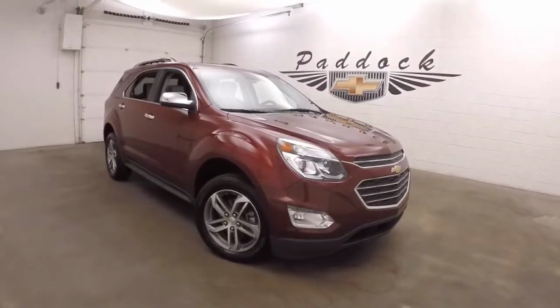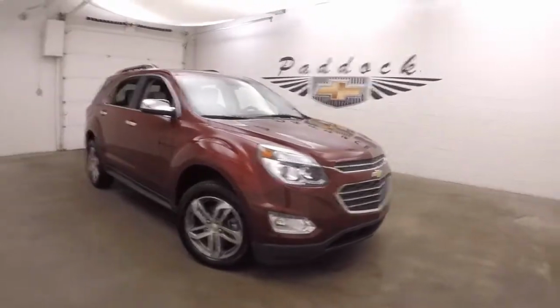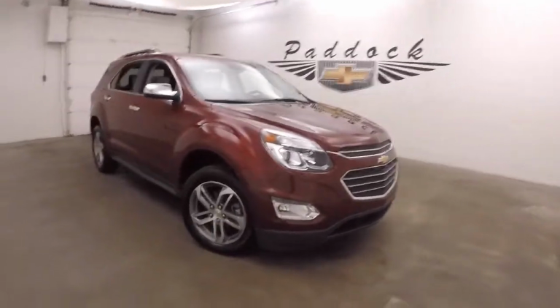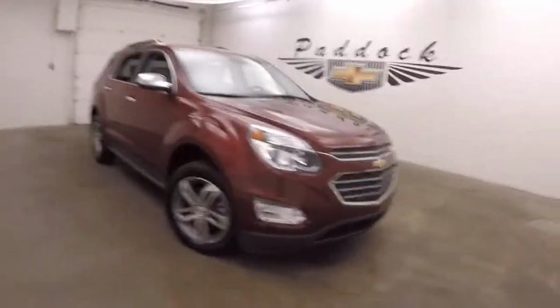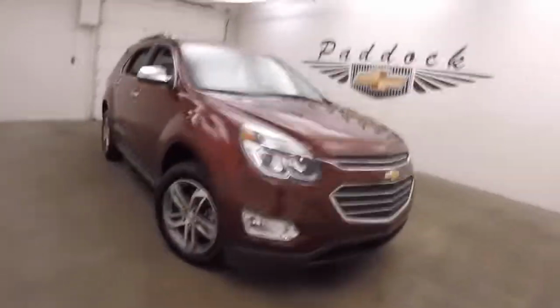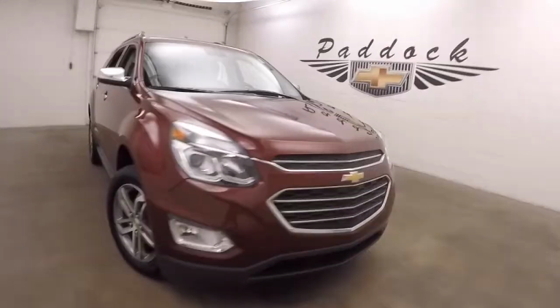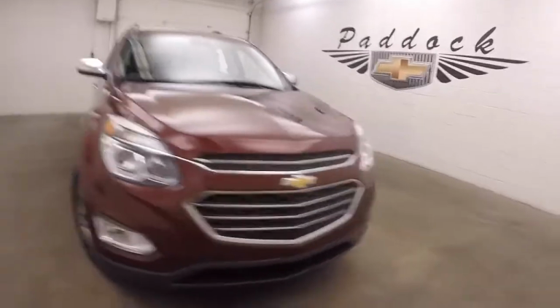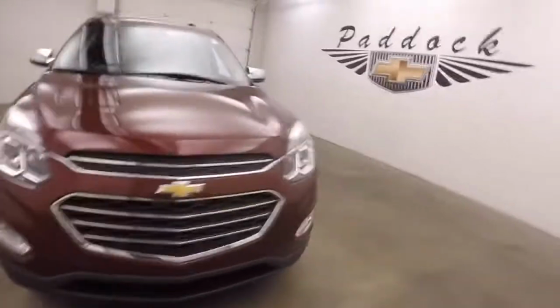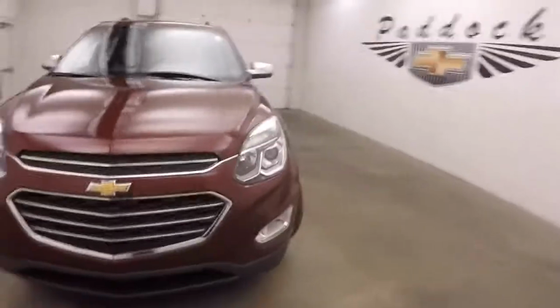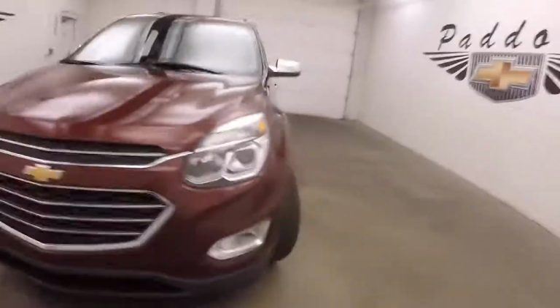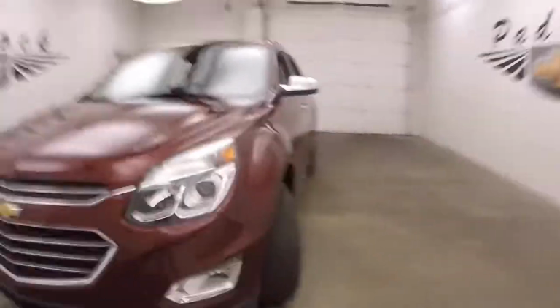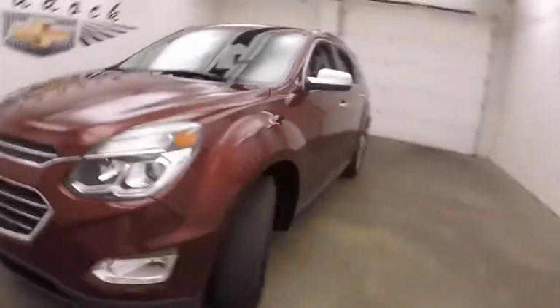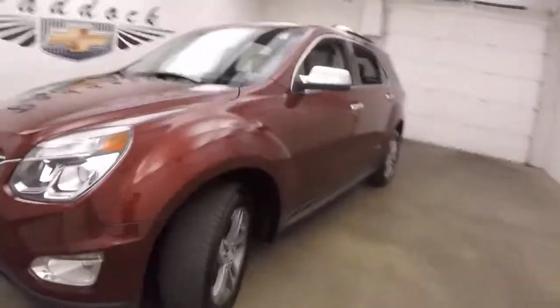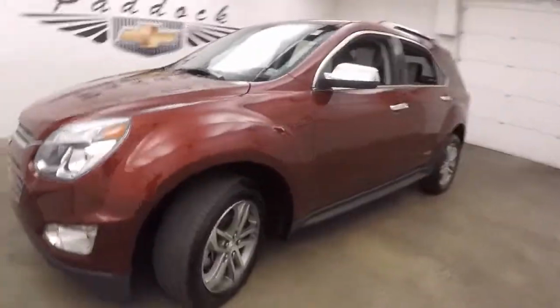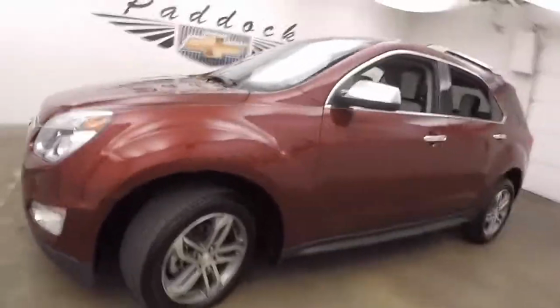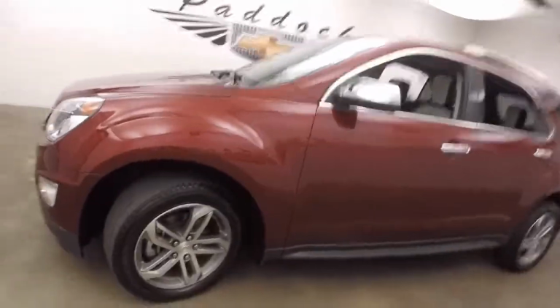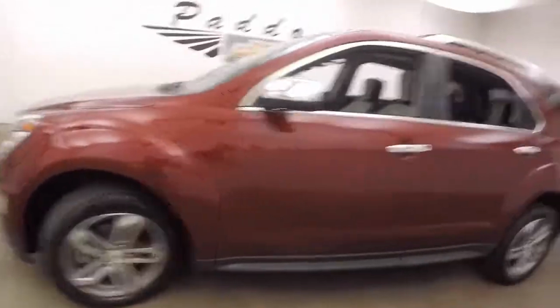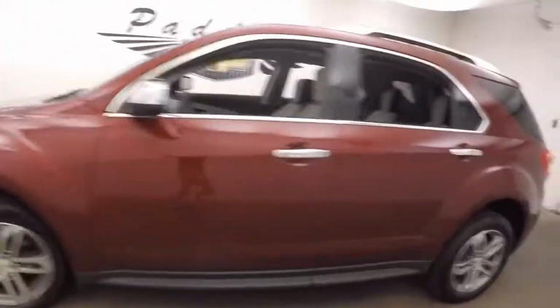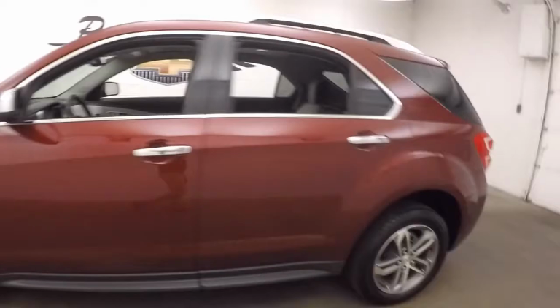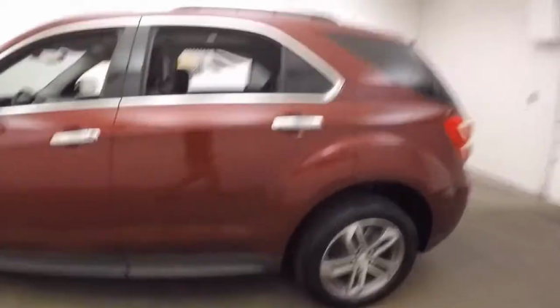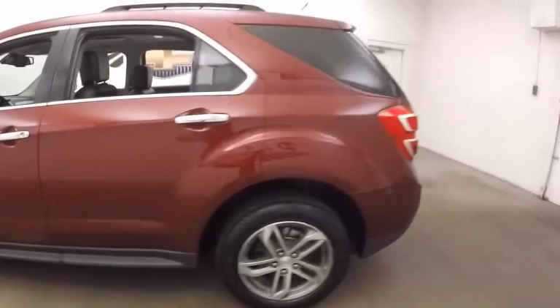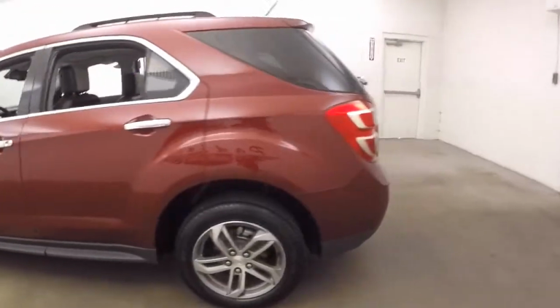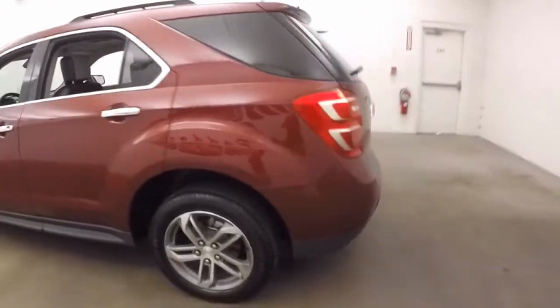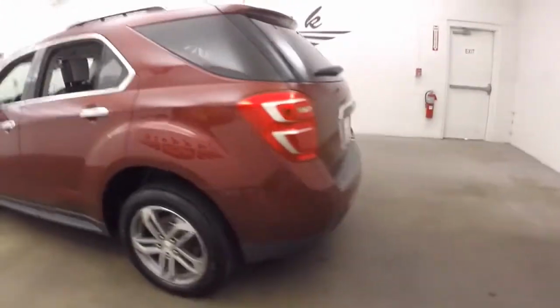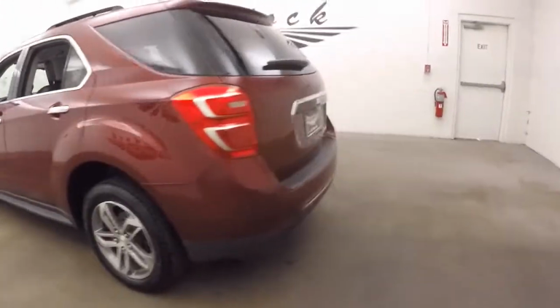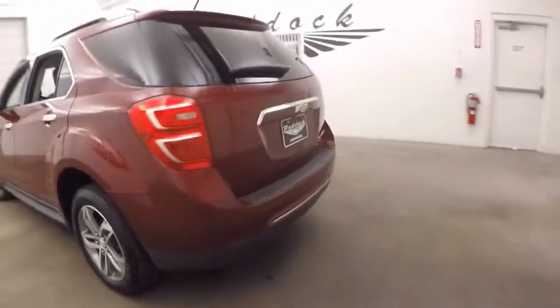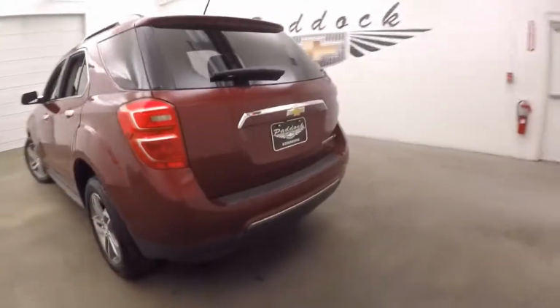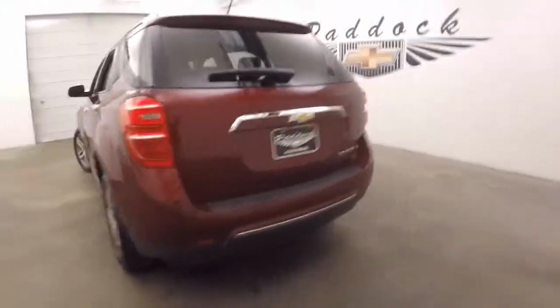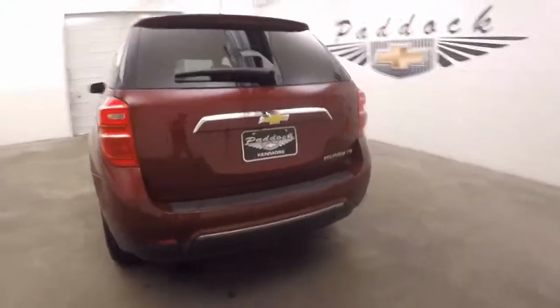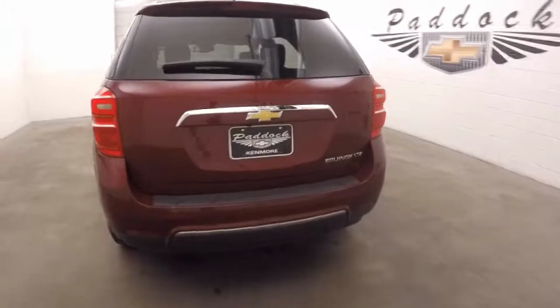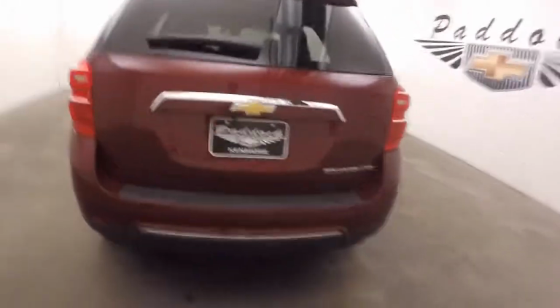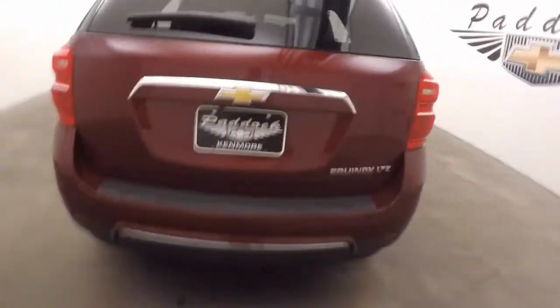2016 Chevy Equinox. Nice red paint. Nice silver and graphite alloy wheels. Decent tires. This is an LTZ so it is fully loaded.